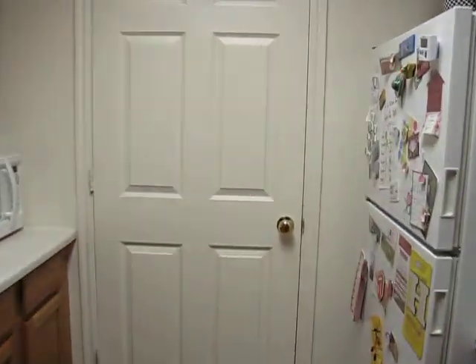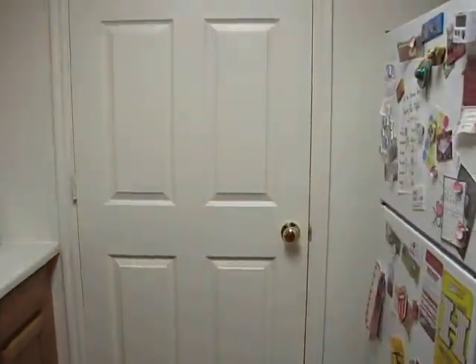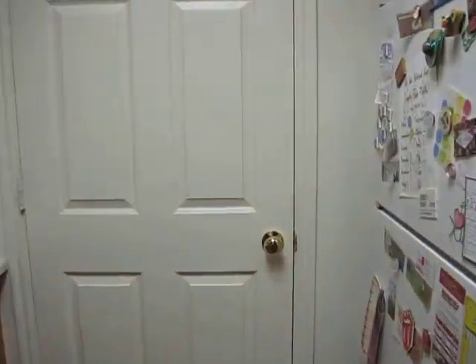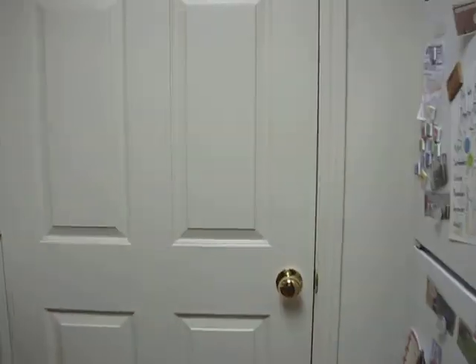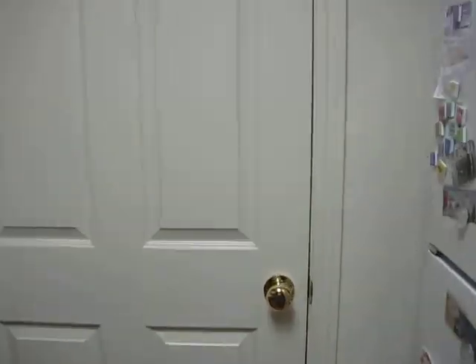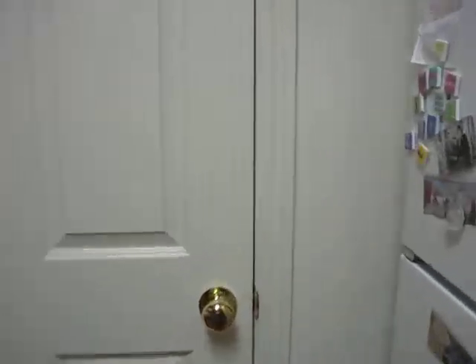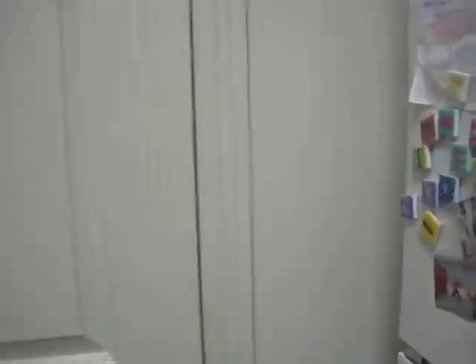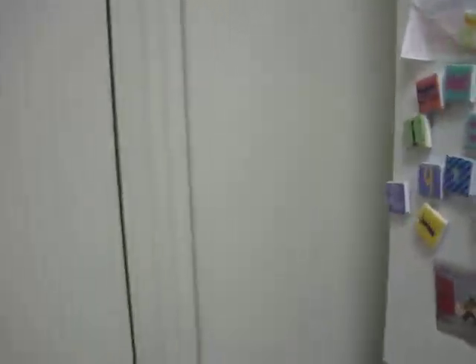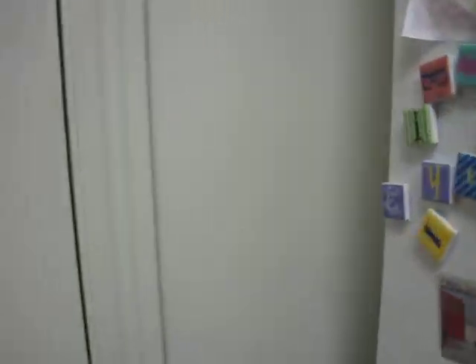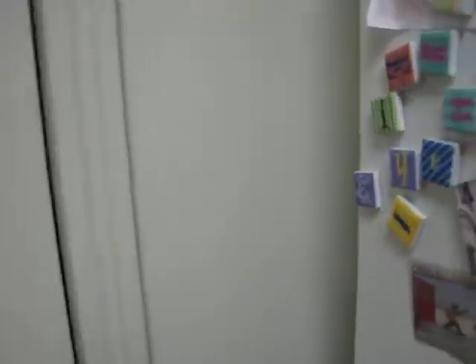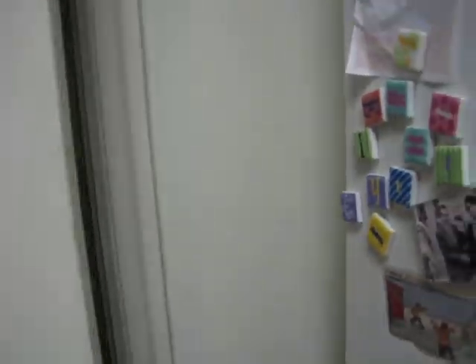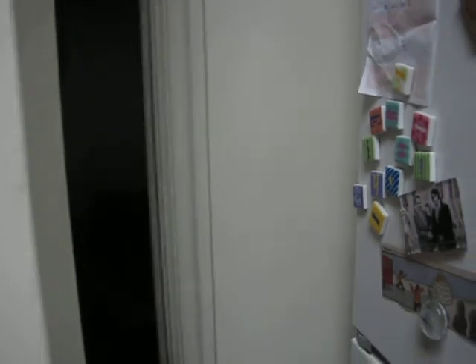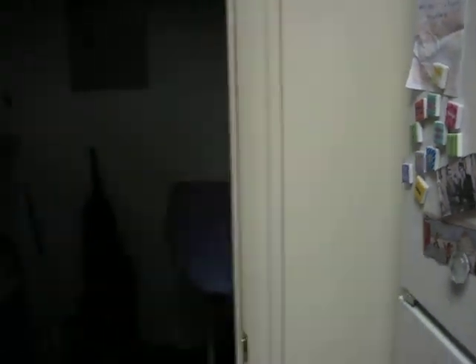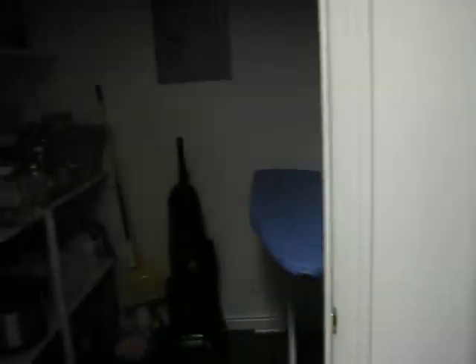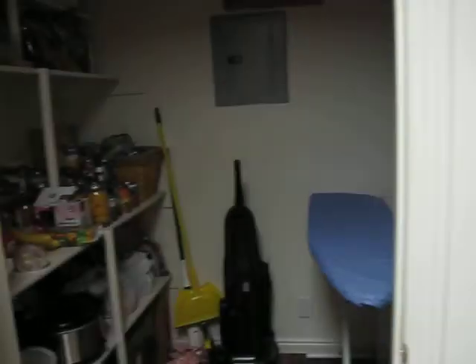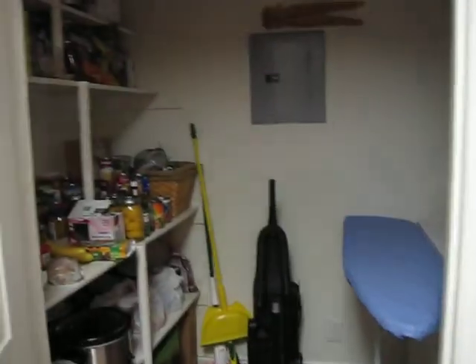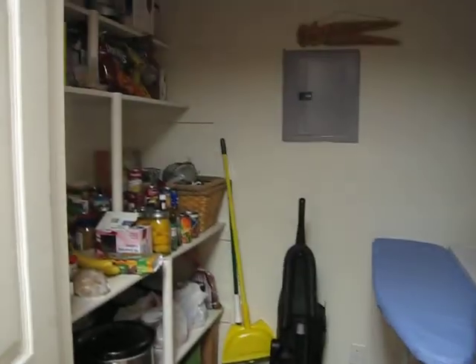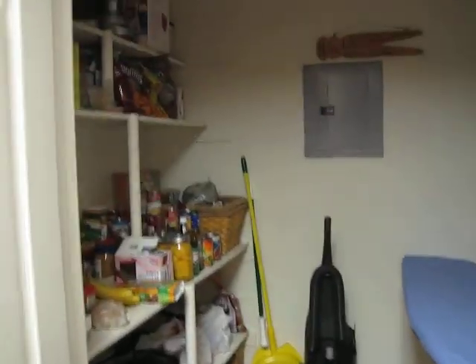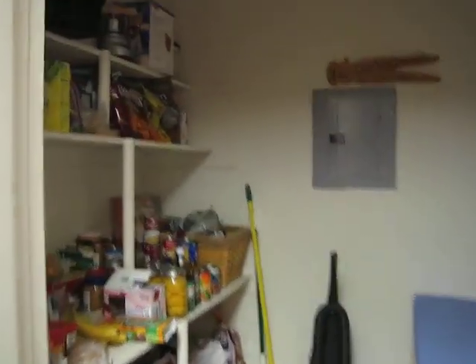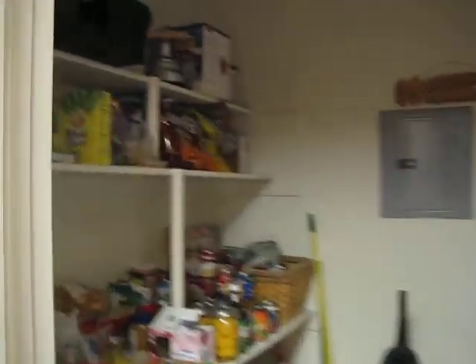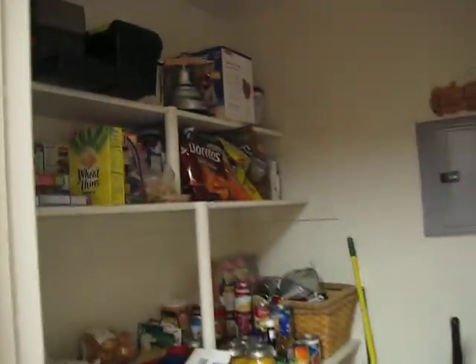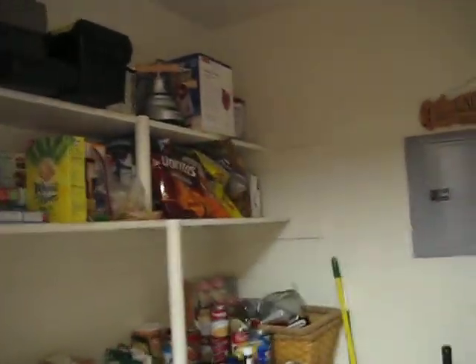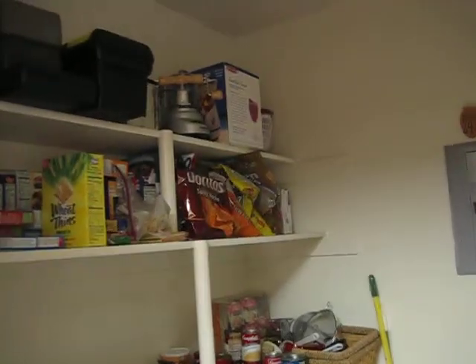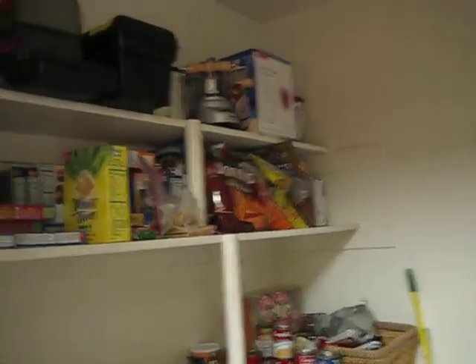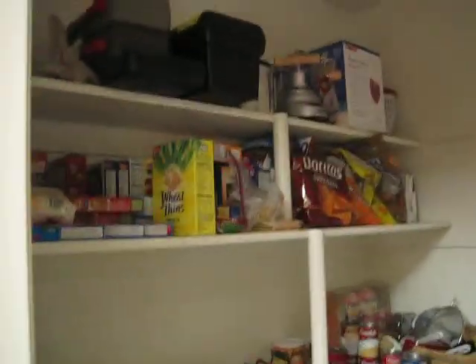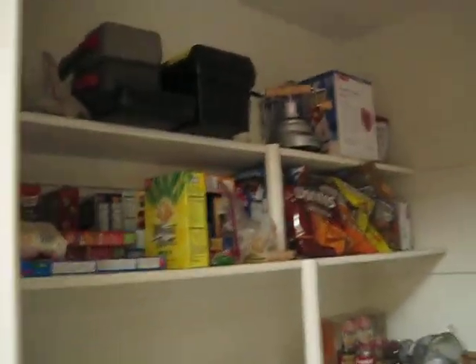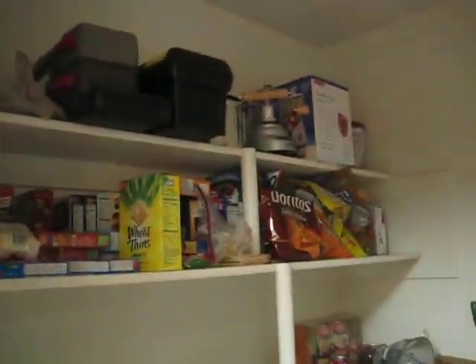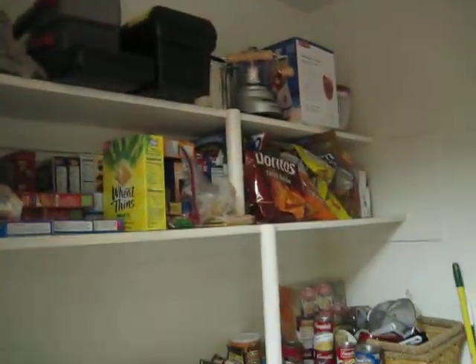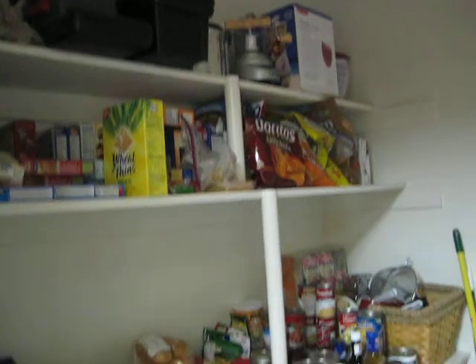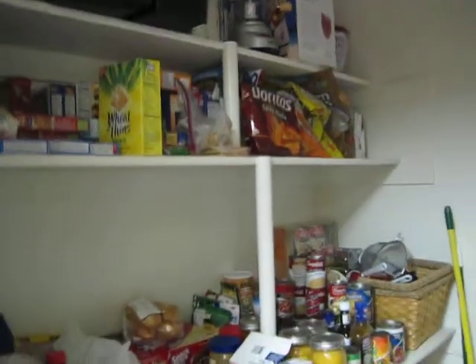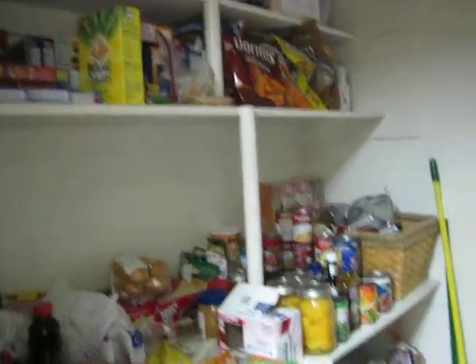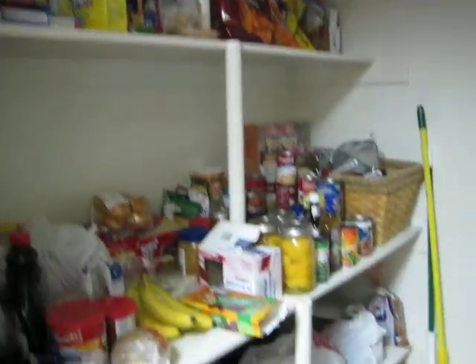And over here we have our pantry, which is huge. It has built-in shelves, so that's nice. We have all of our appliances and food on it.